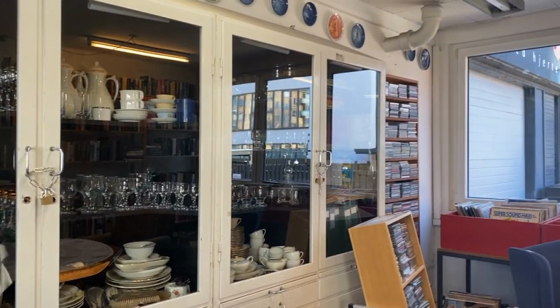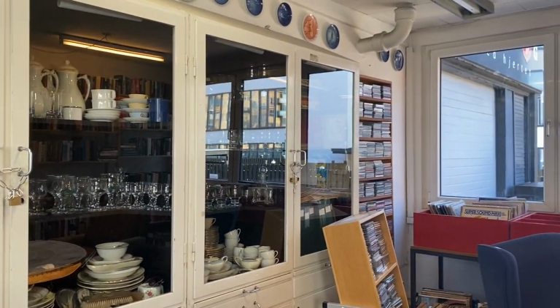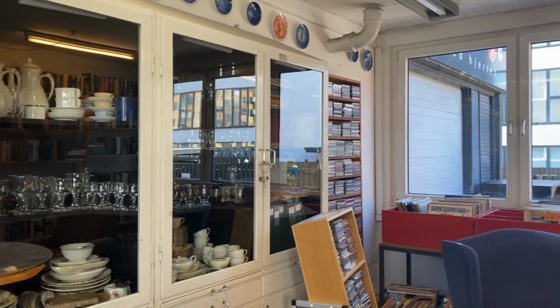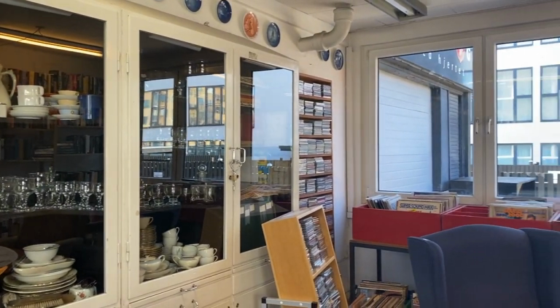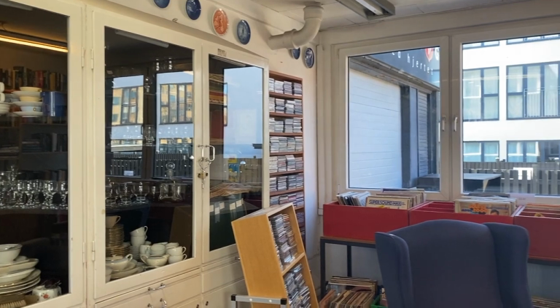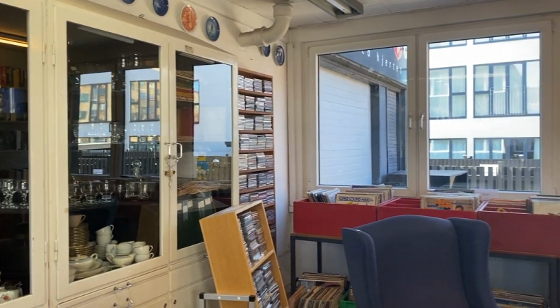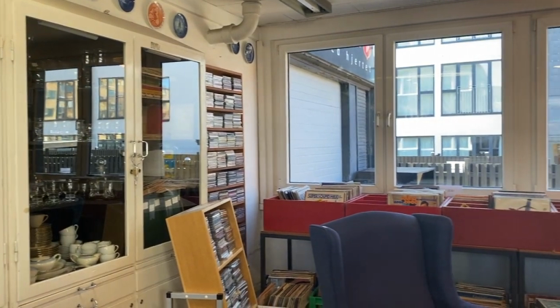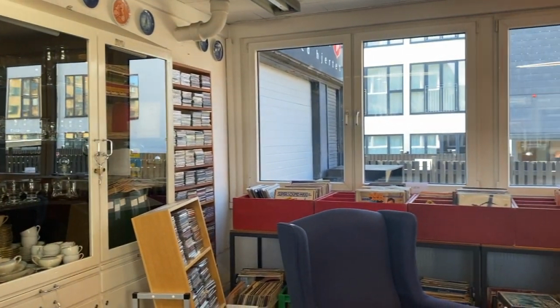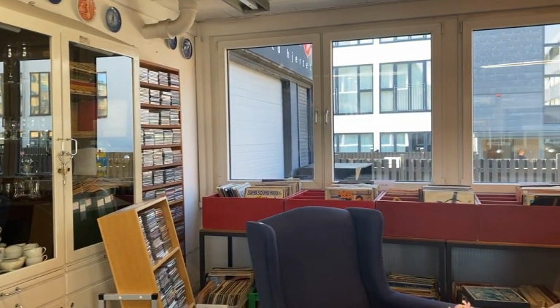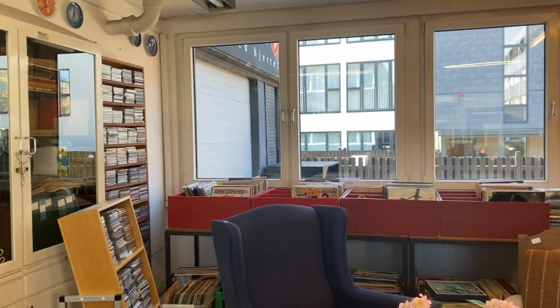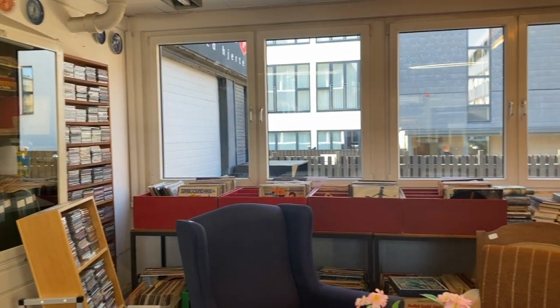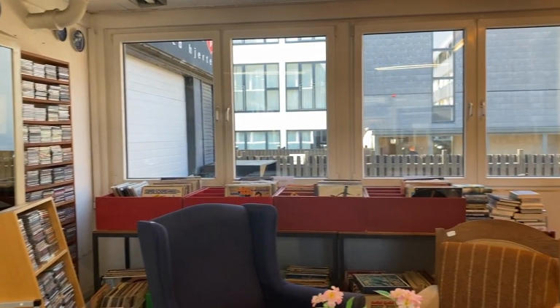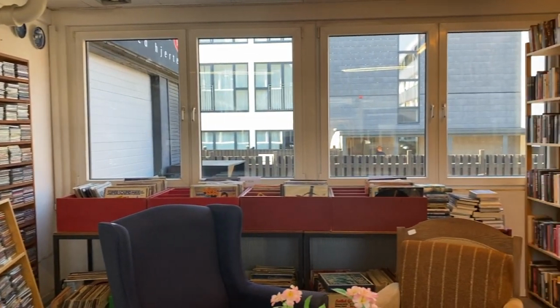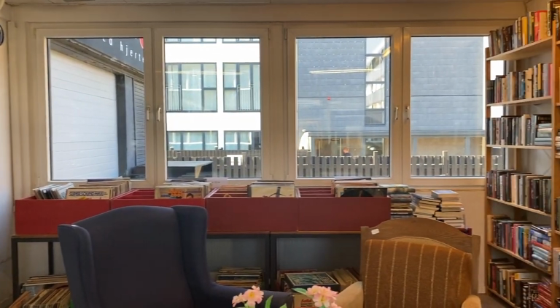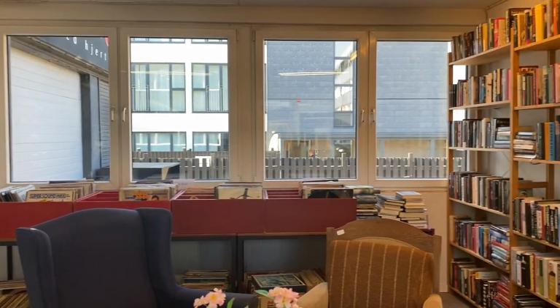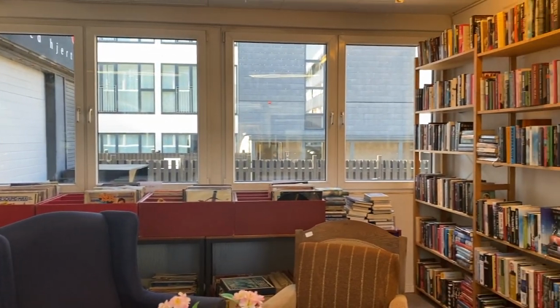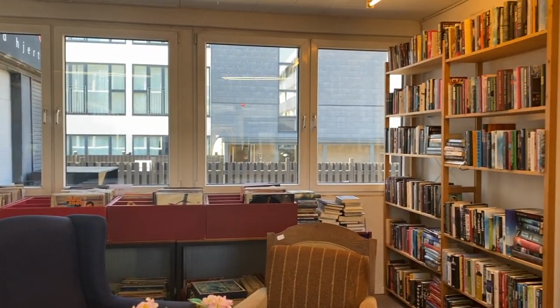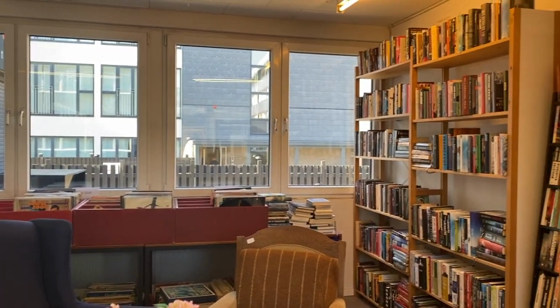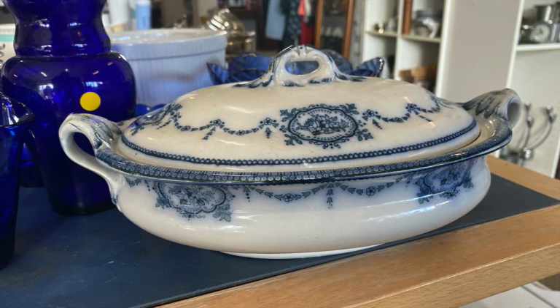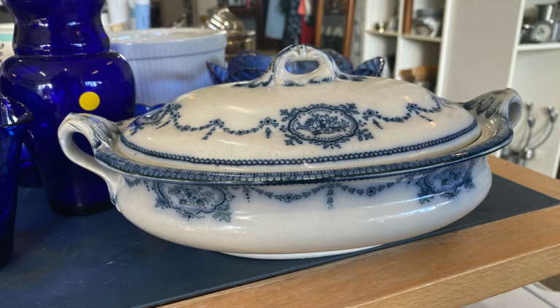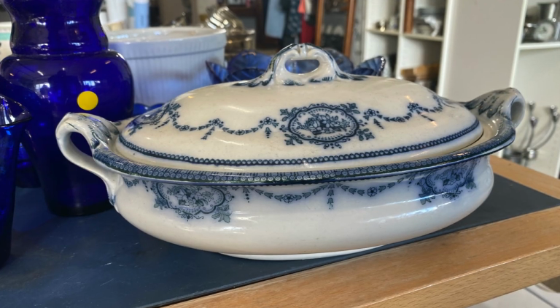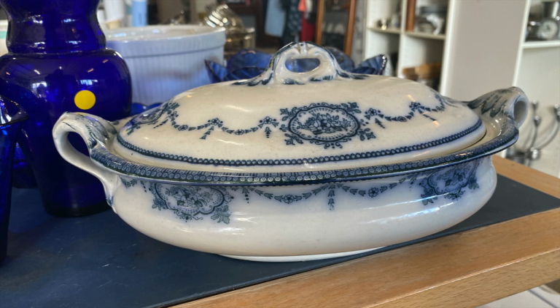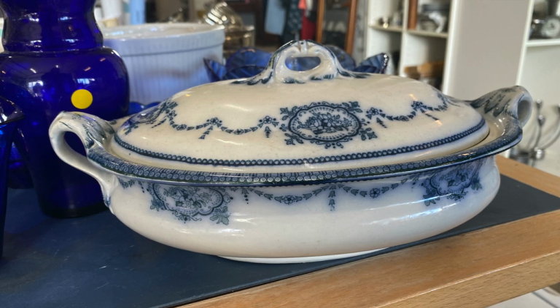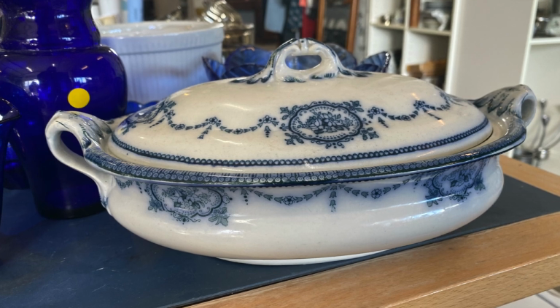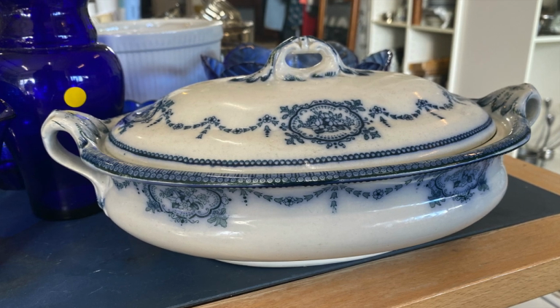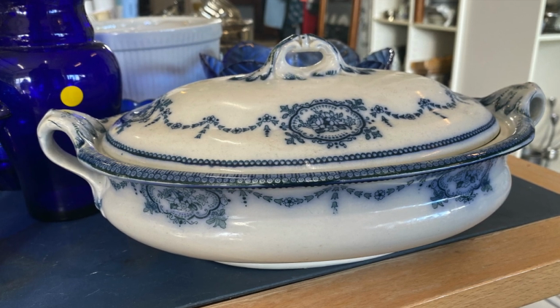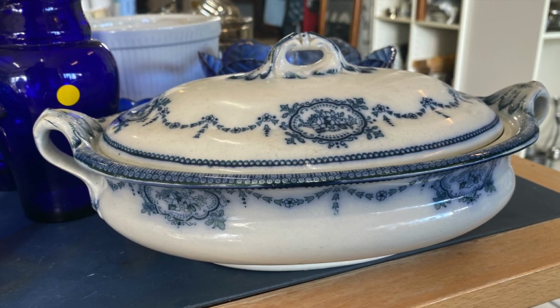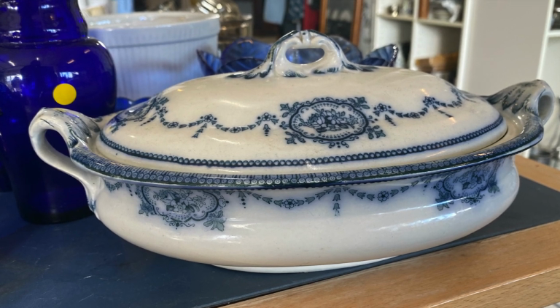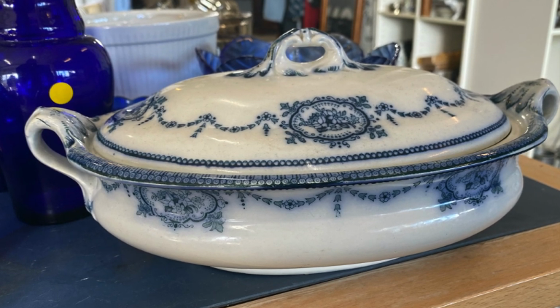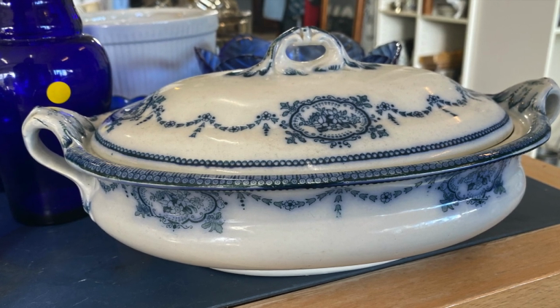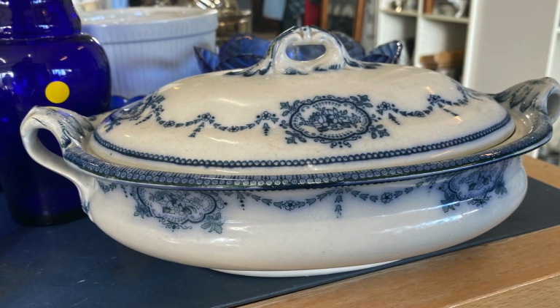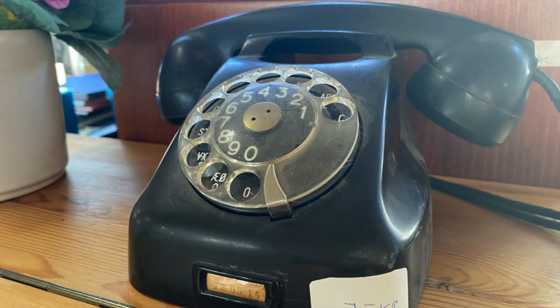Today takes us to a Salvation Army in Amager, which is a neighborhood in Copenhagen, Denmark, as we go hunting for my next project piece.